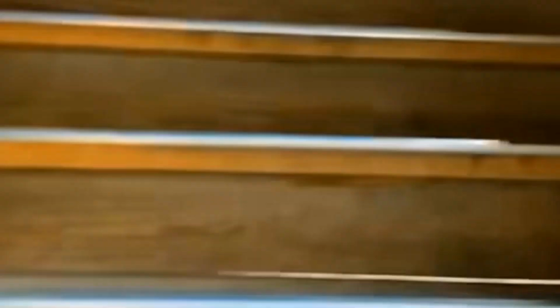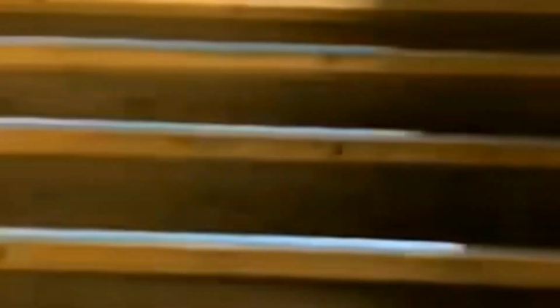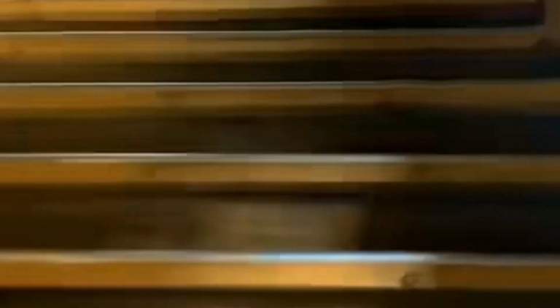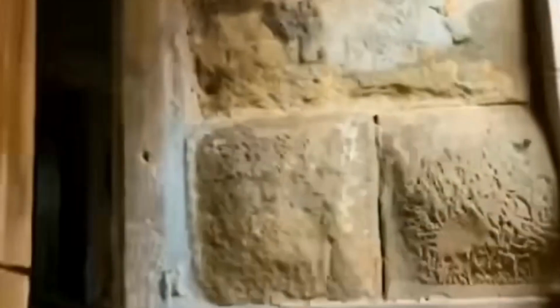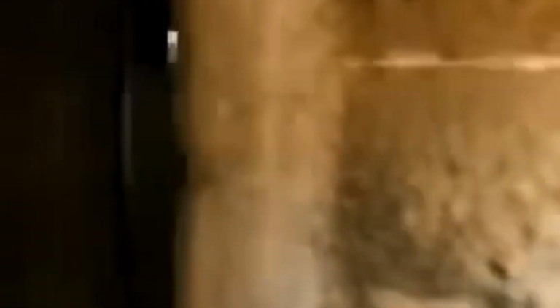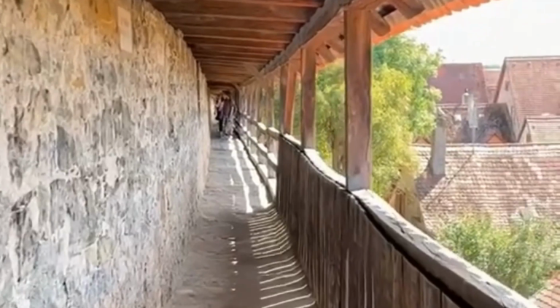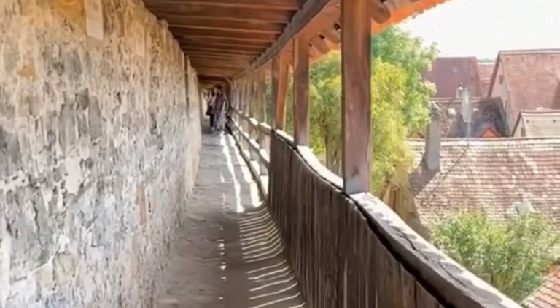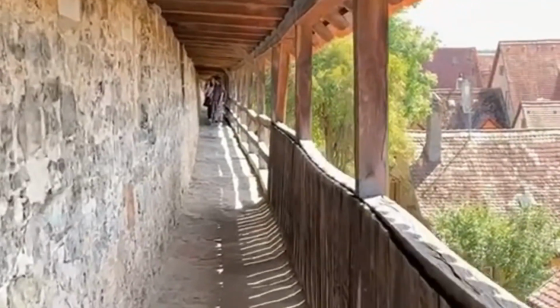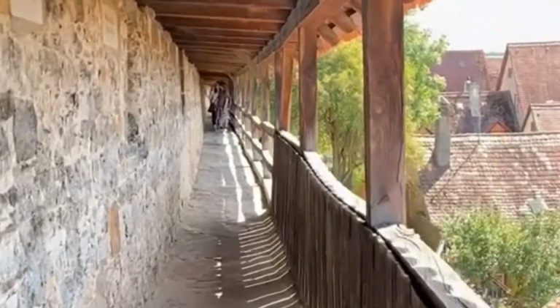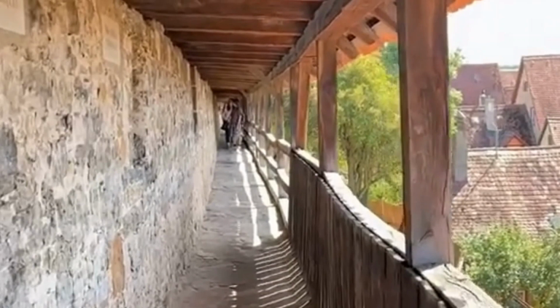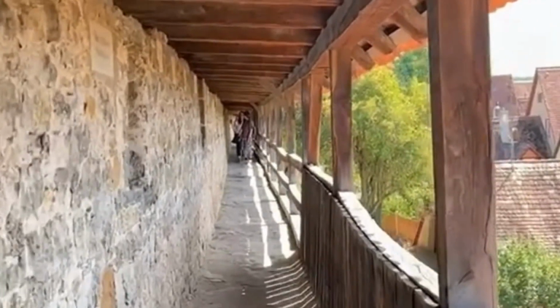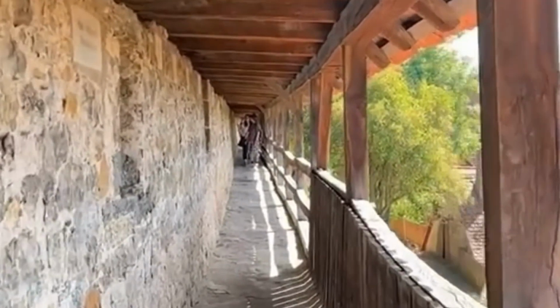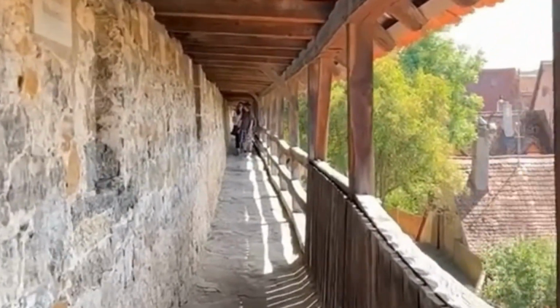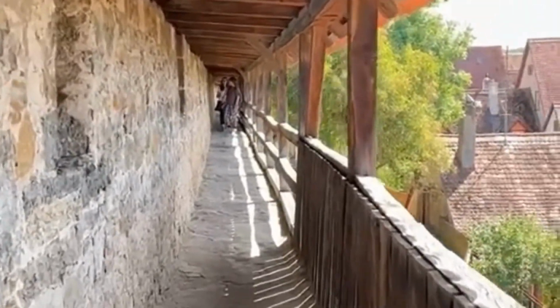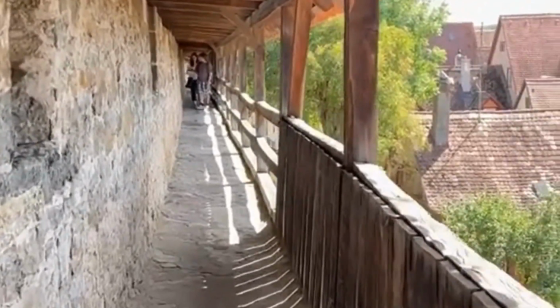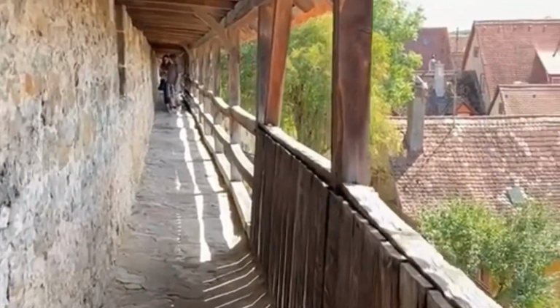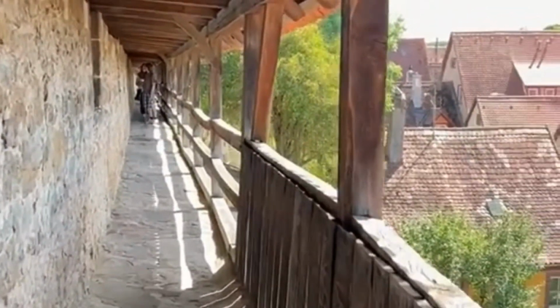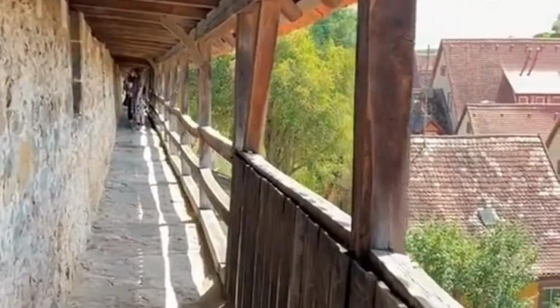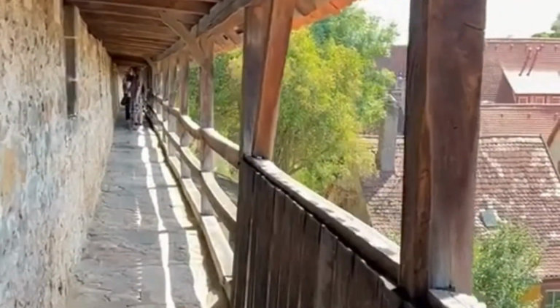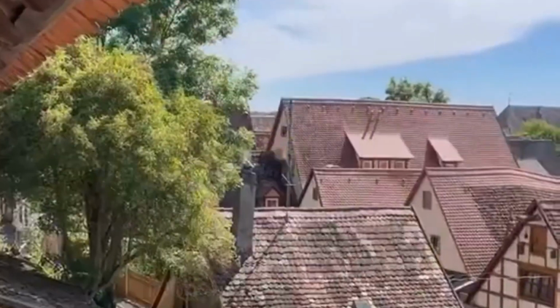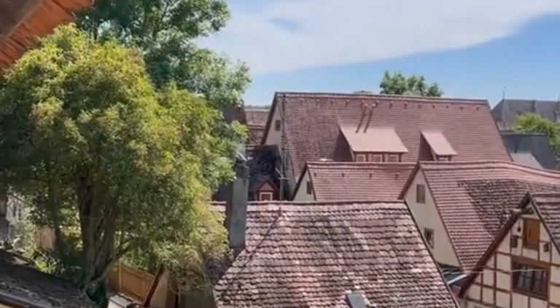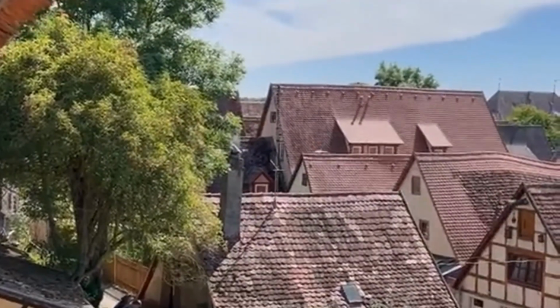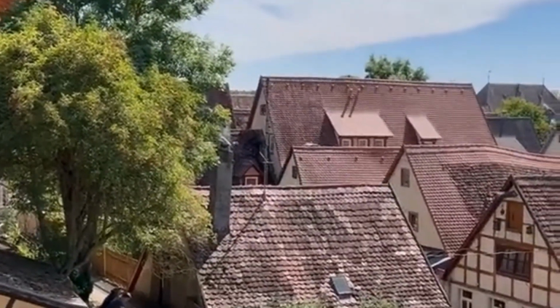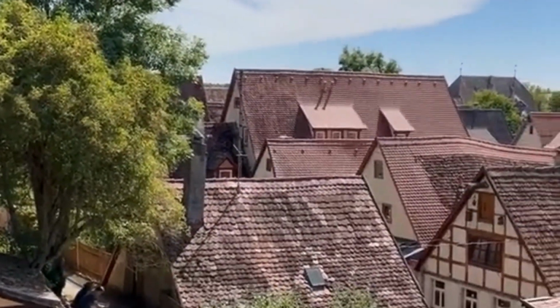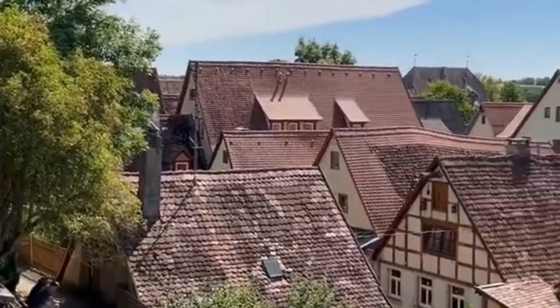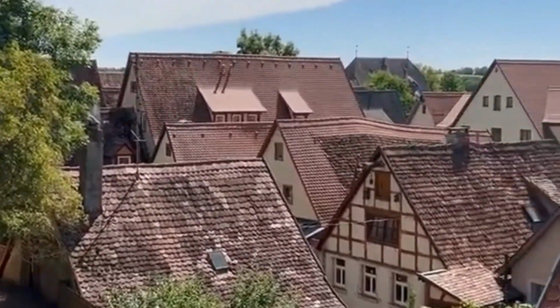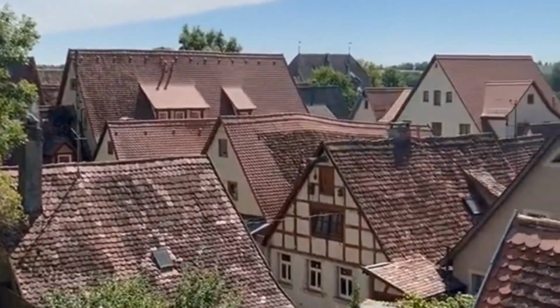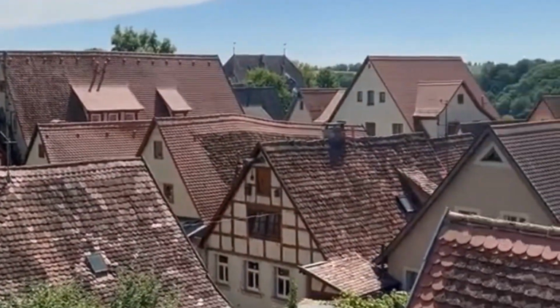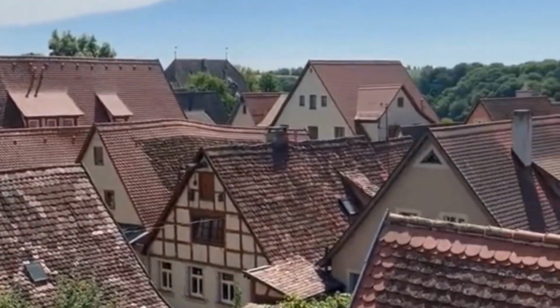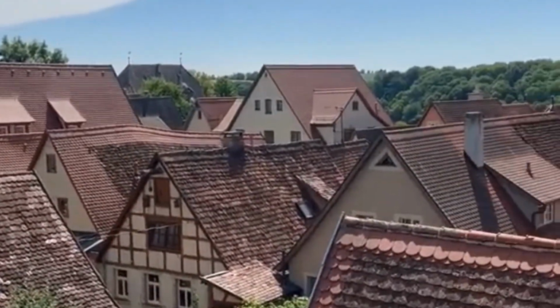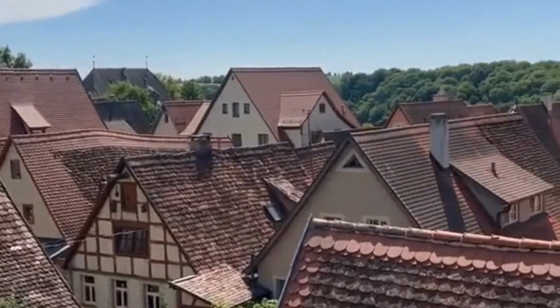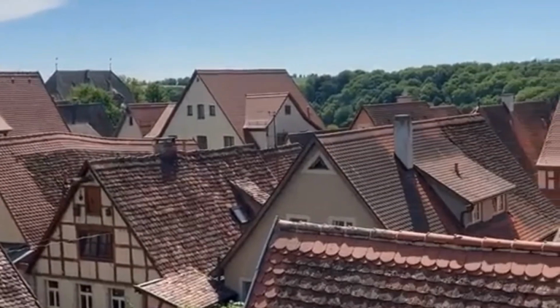Next, we have the town walls. Ascend the stairs to access the fortifications and stroll along the parapets. The breathtaking views of the town from the walls are absolutely captivating, providing a unique perspective of Rothenburg's layout and beauty from above.